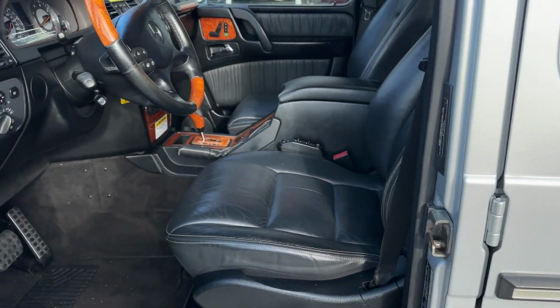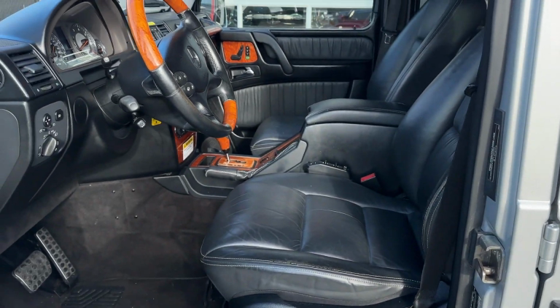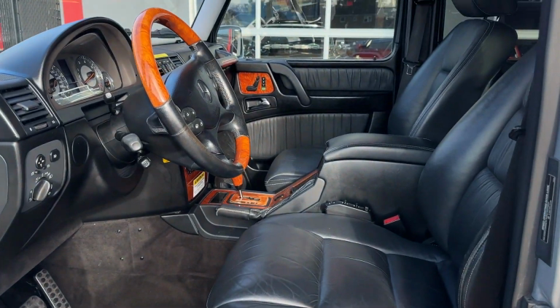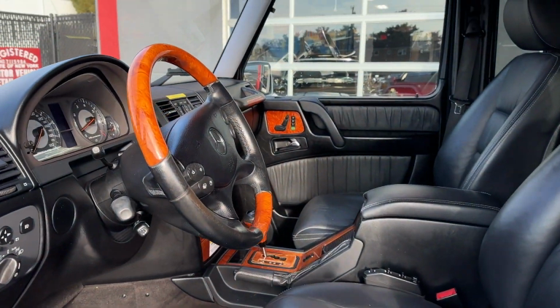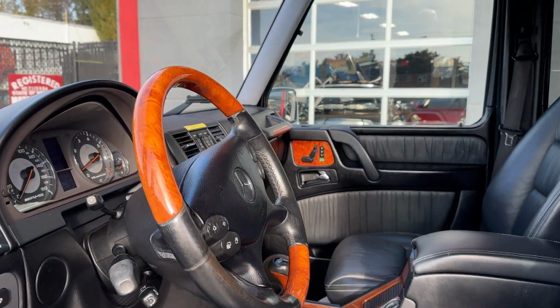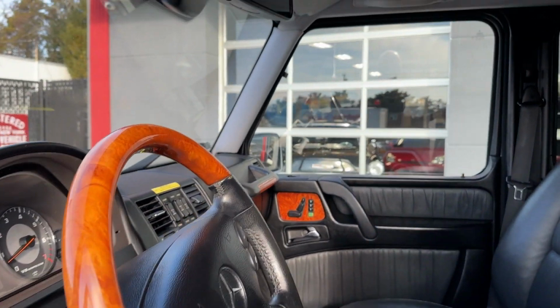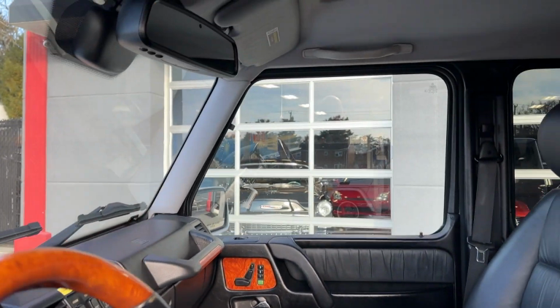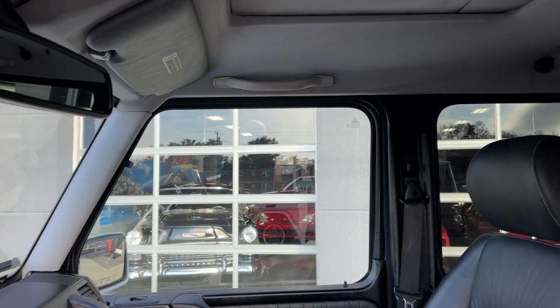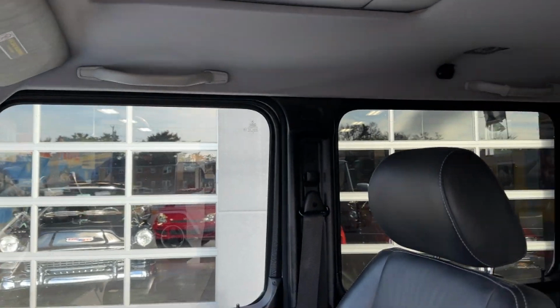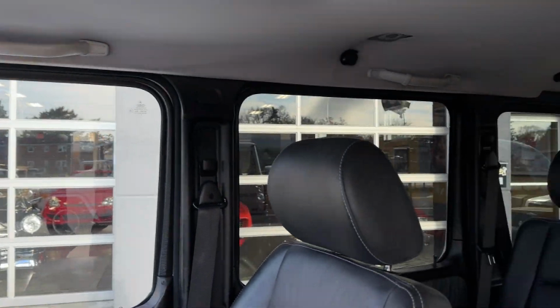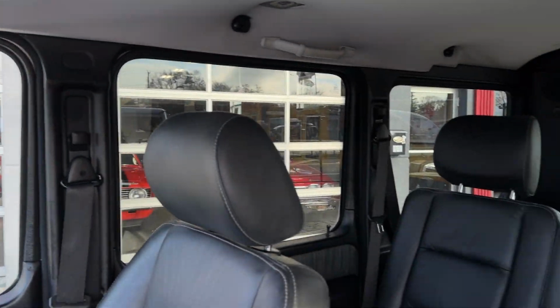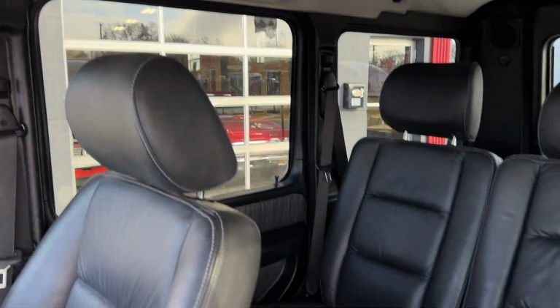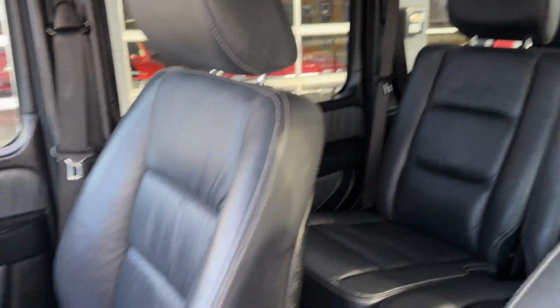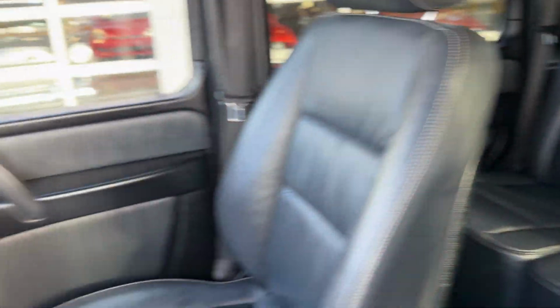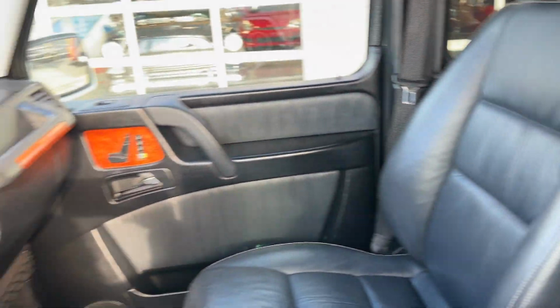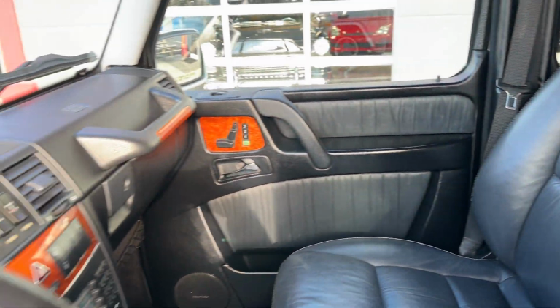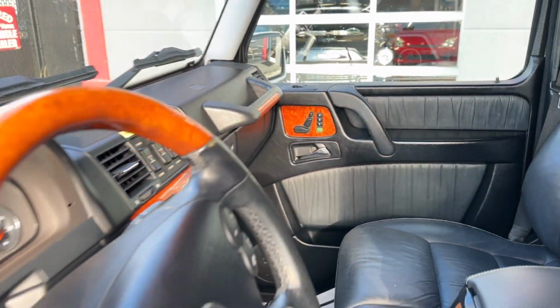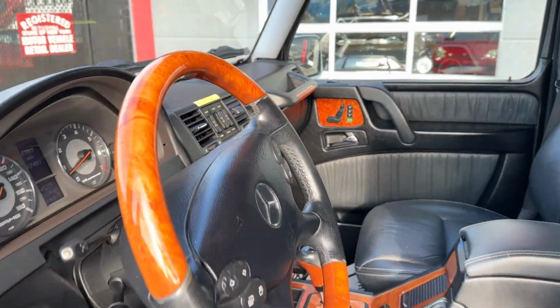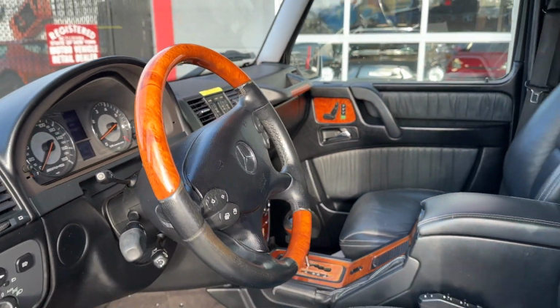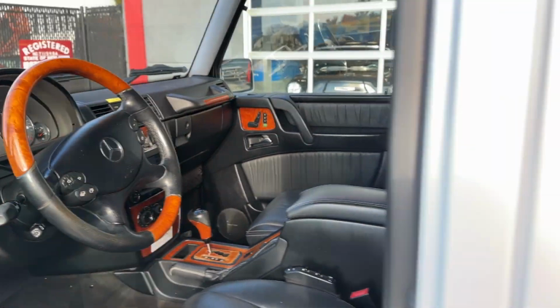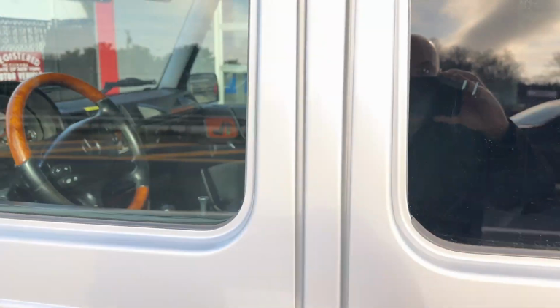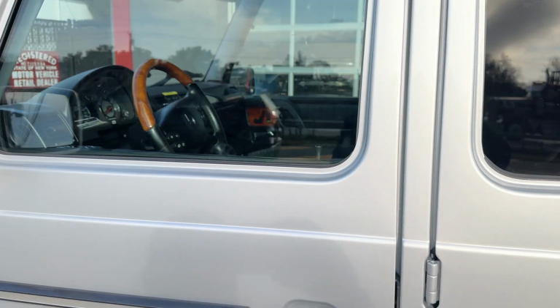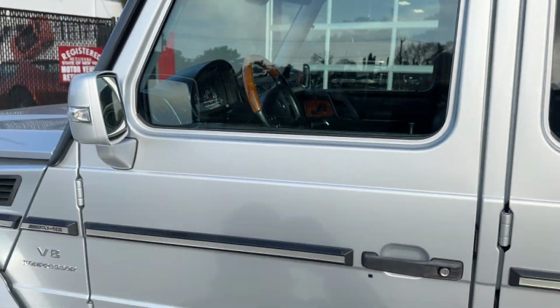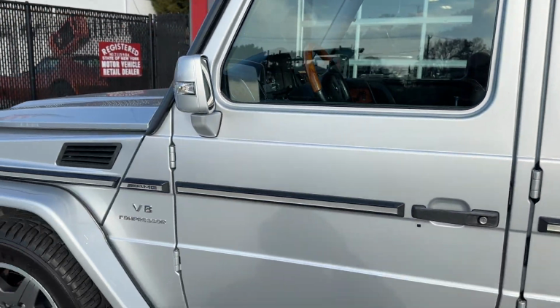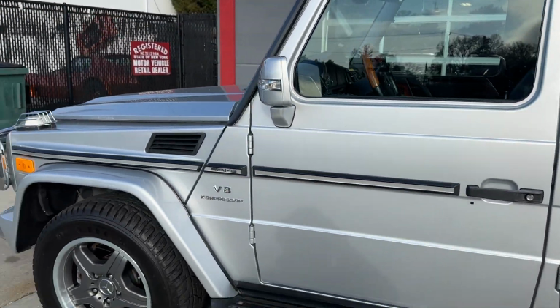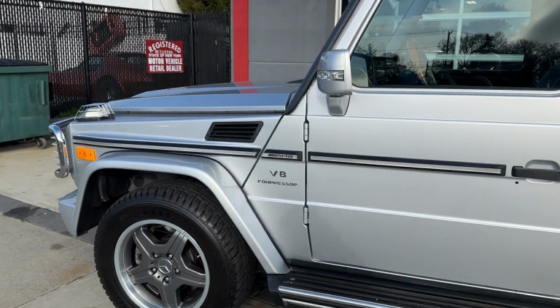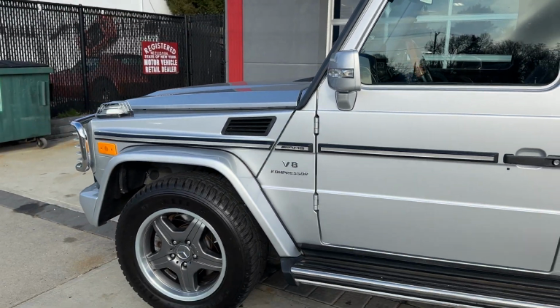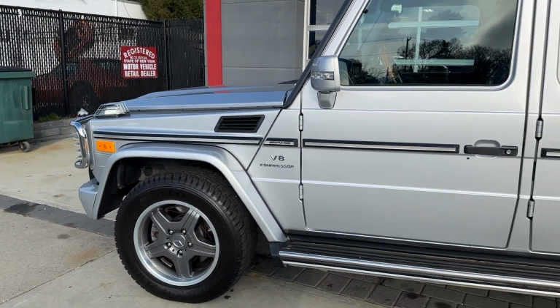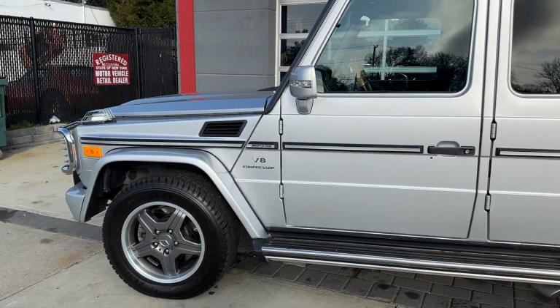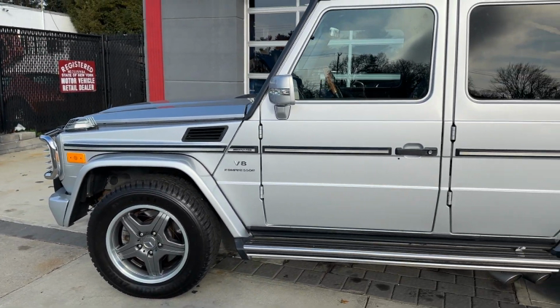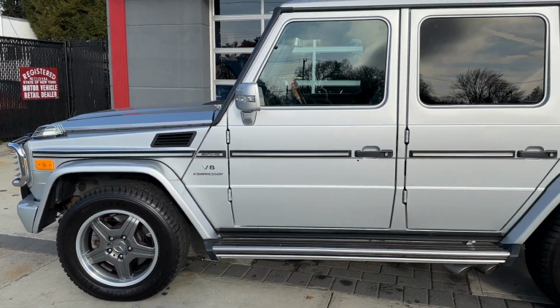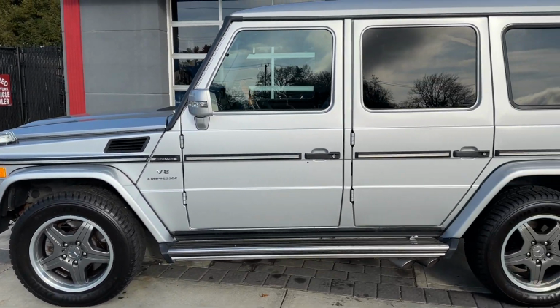The seats, all original, like brand new. Gorgeous car. G55 Mercedes G-Wagon, here at Hollywood Motors.